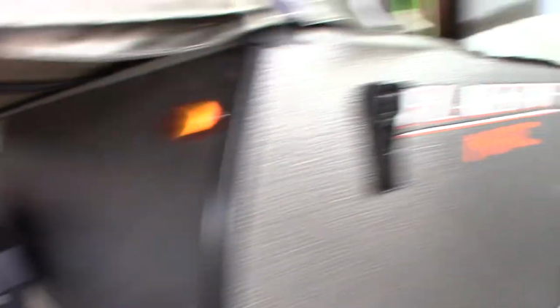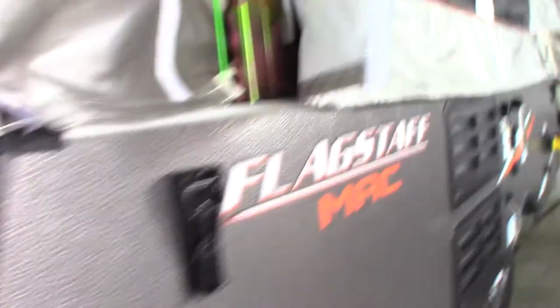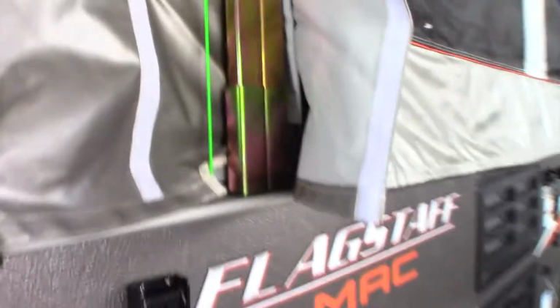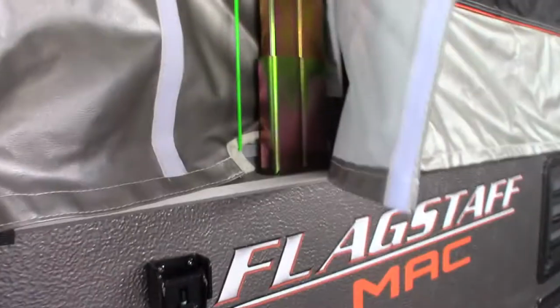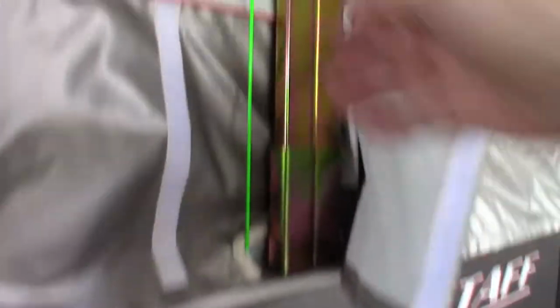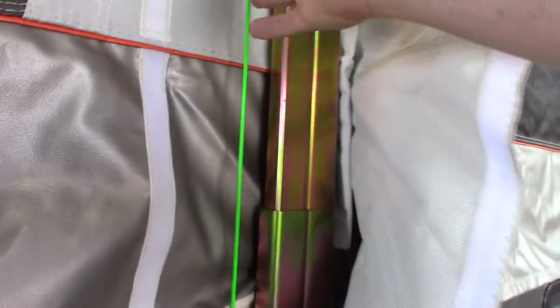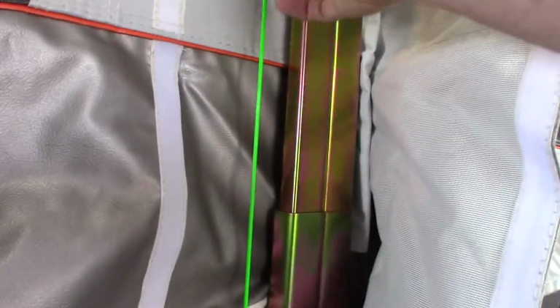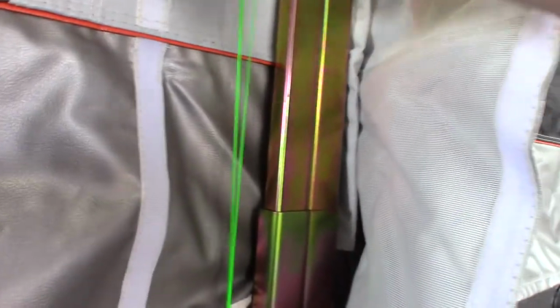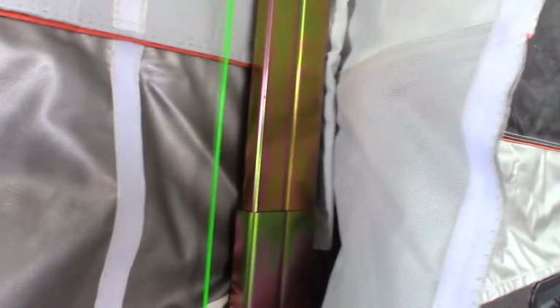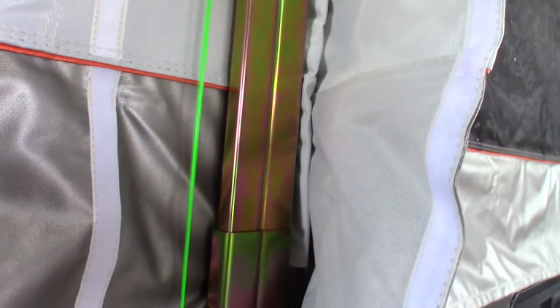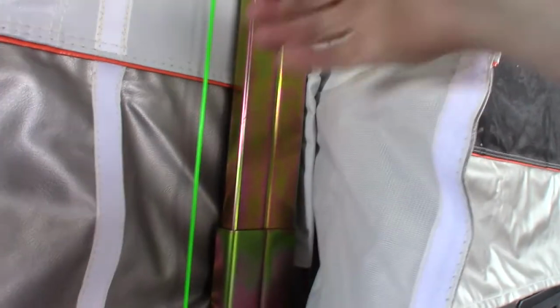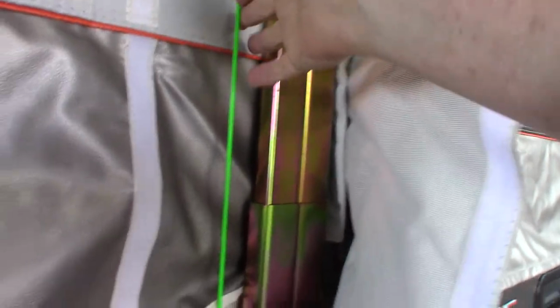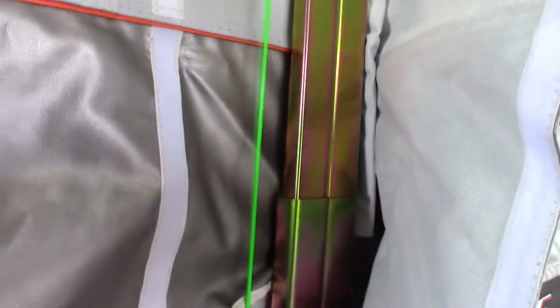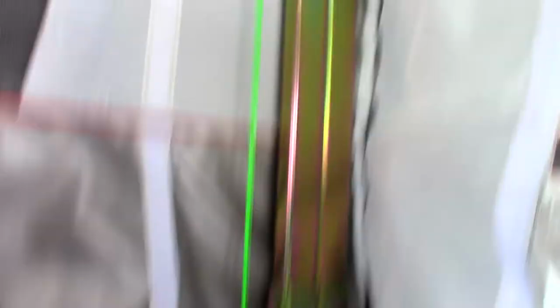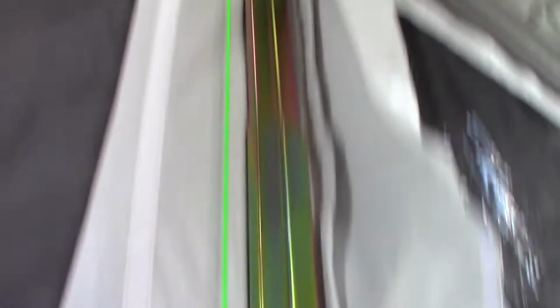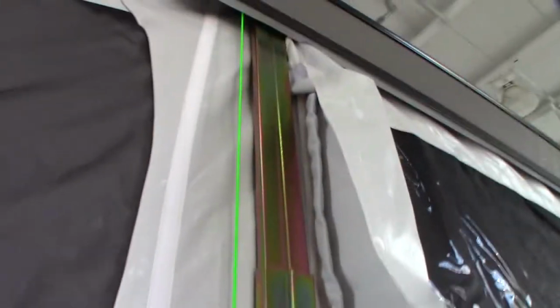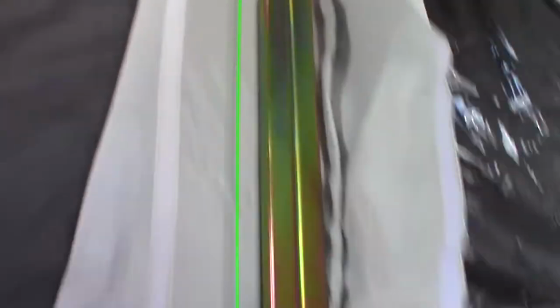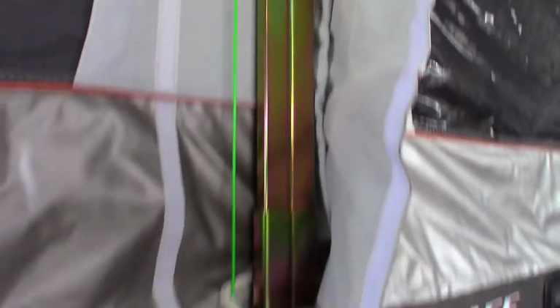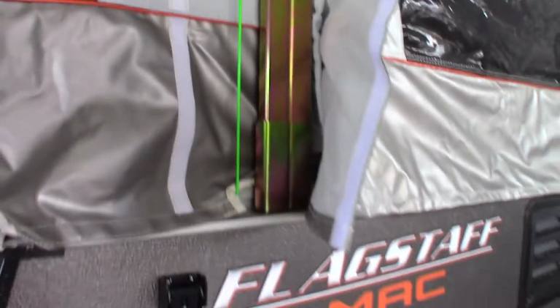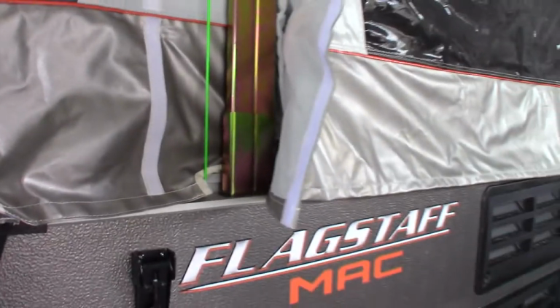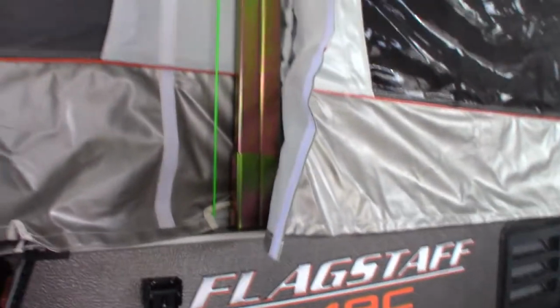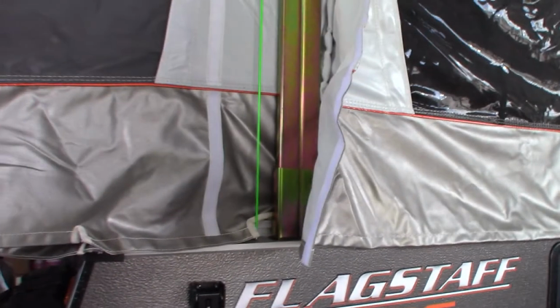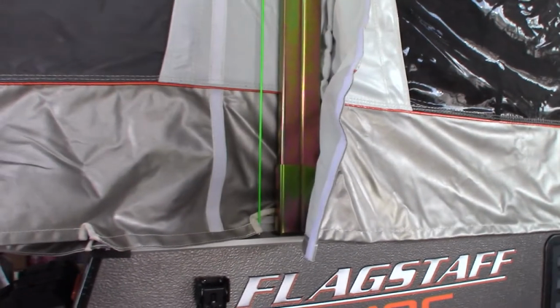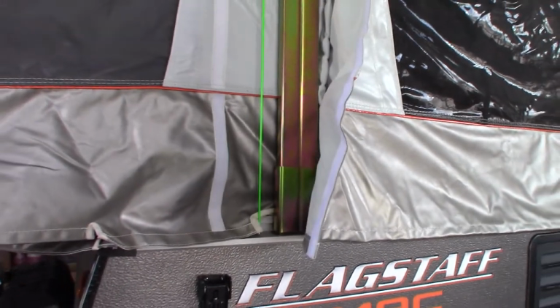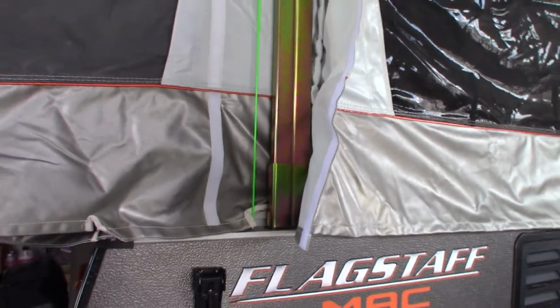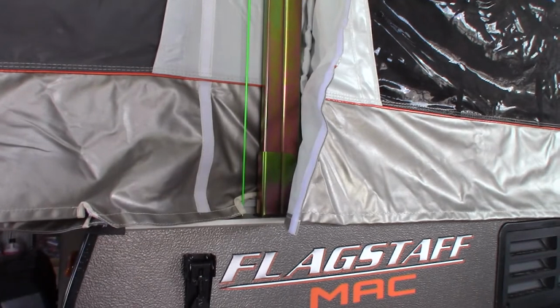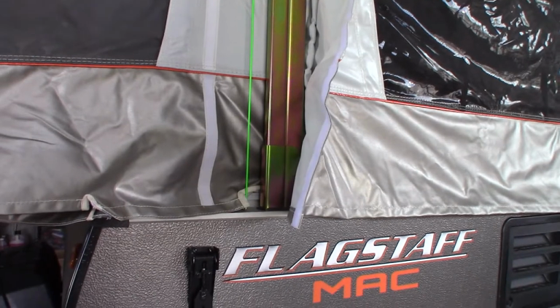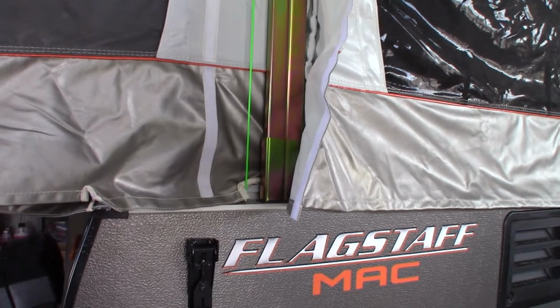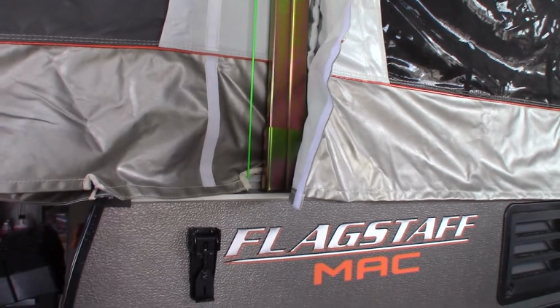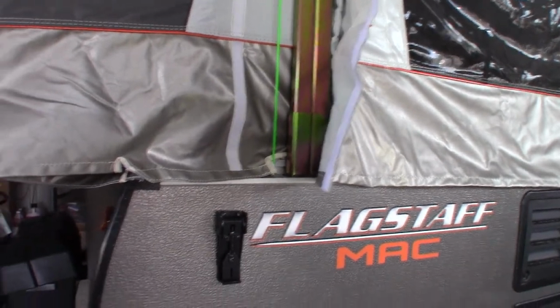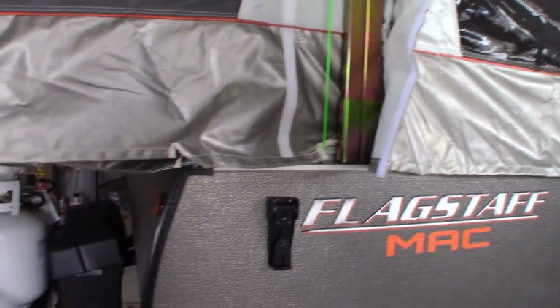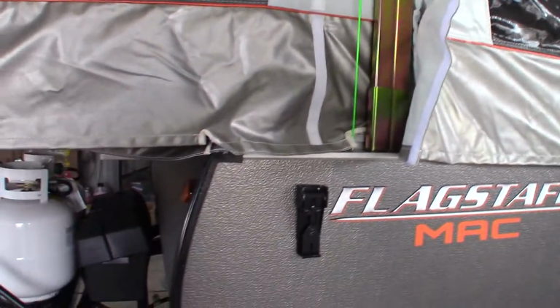When you raise the roof, you raise it until it's taut — this green tension line is taut. That puts the roof at the right height so the screen door fits properly.